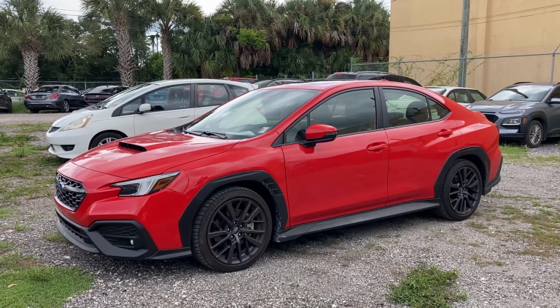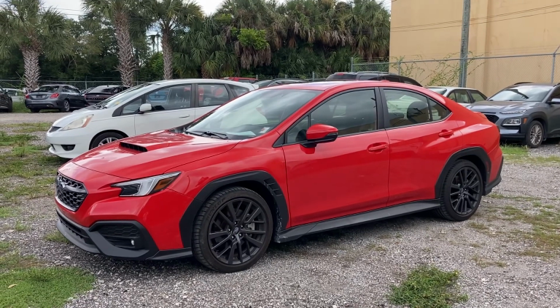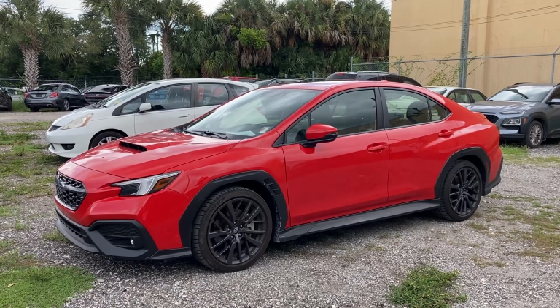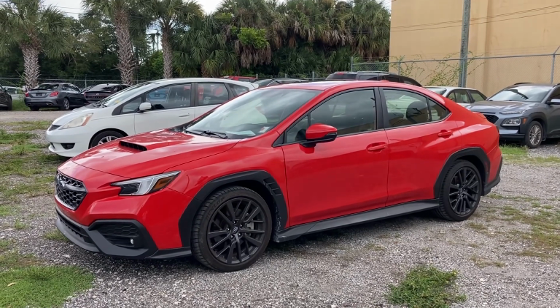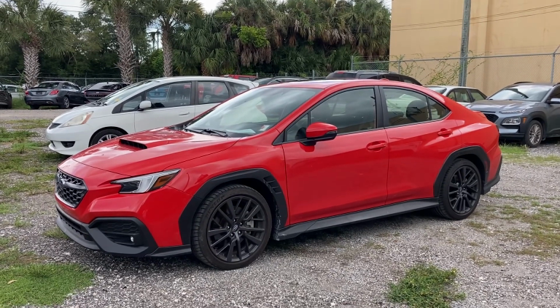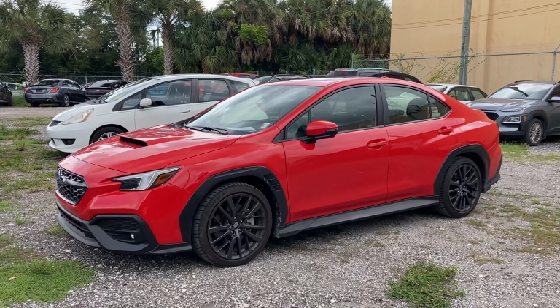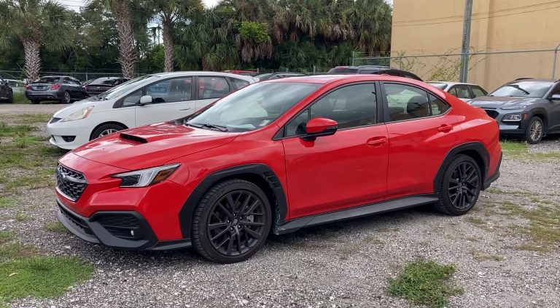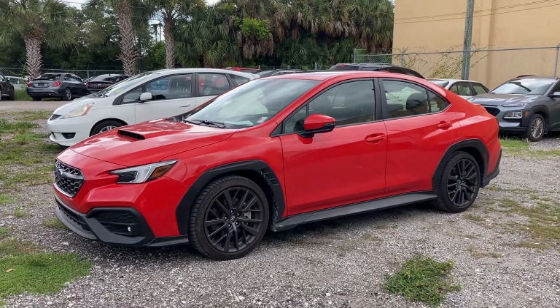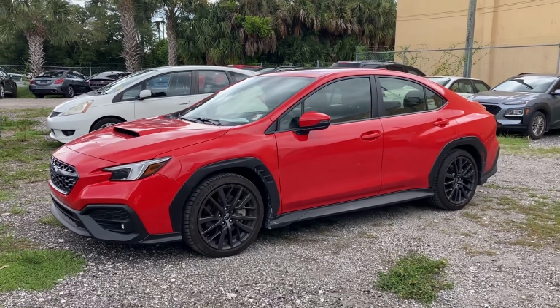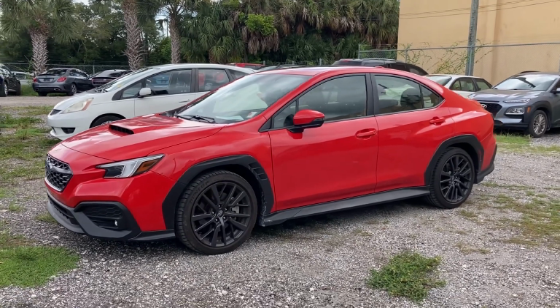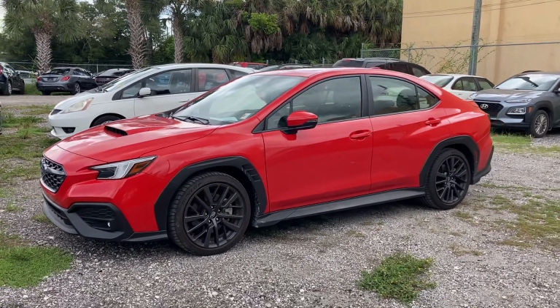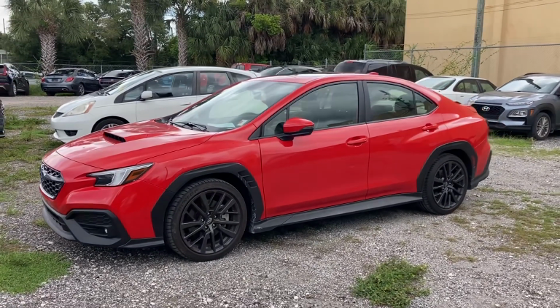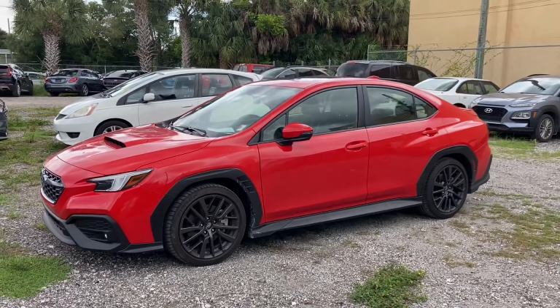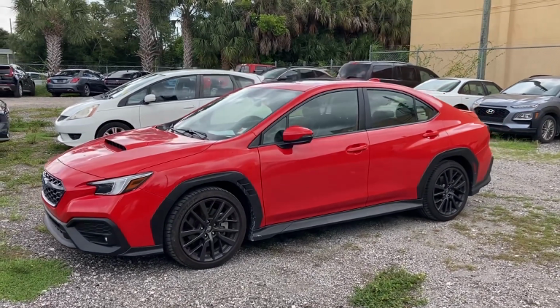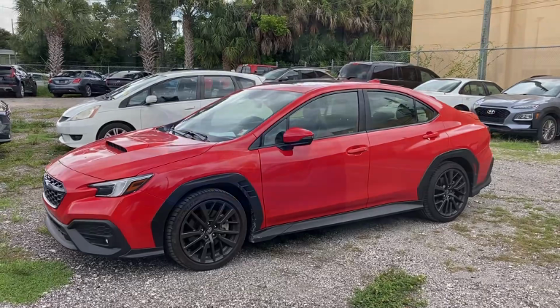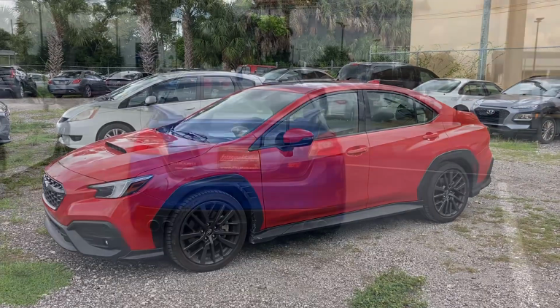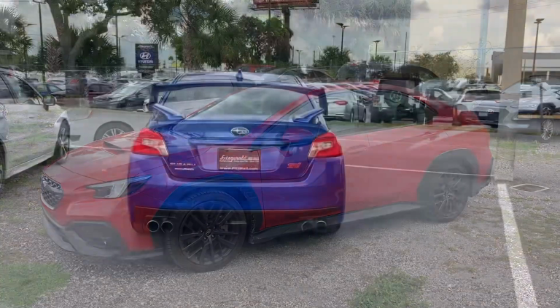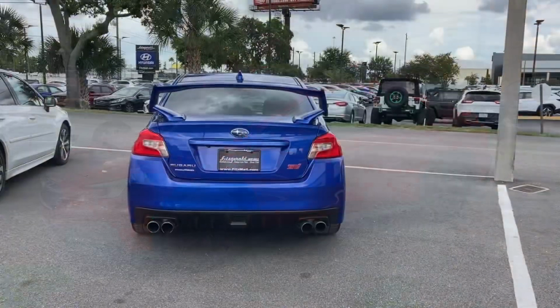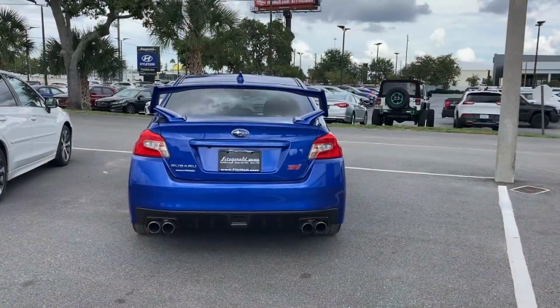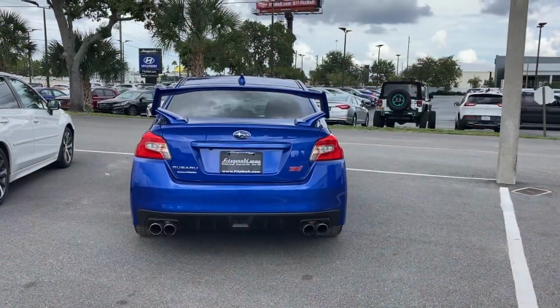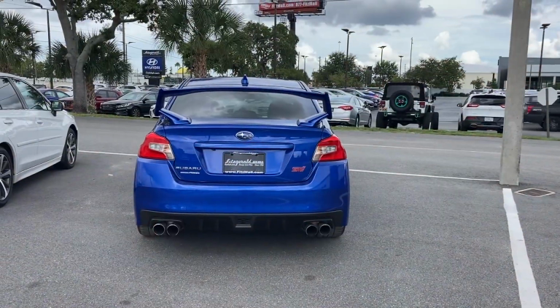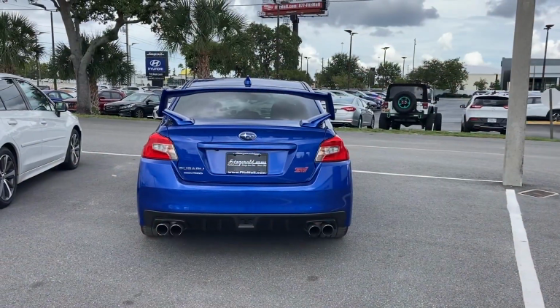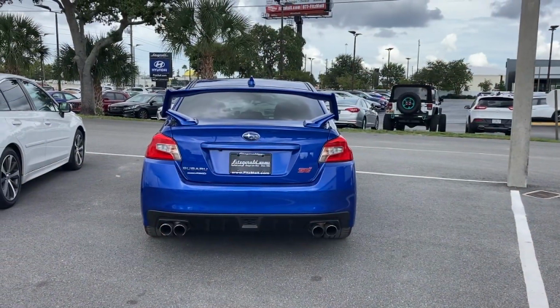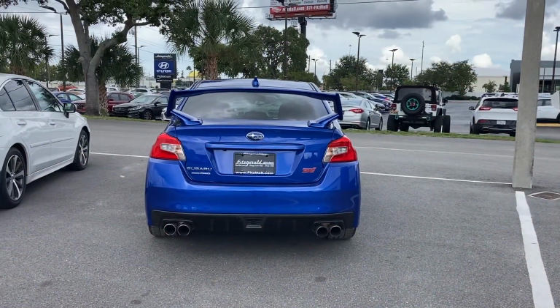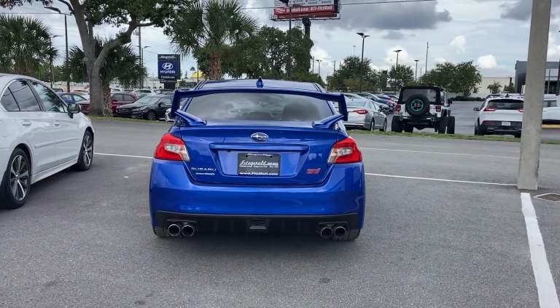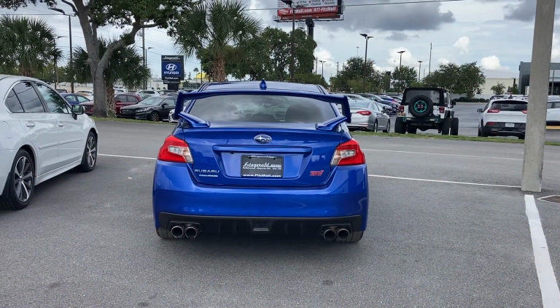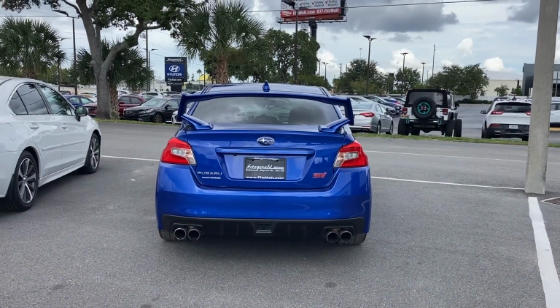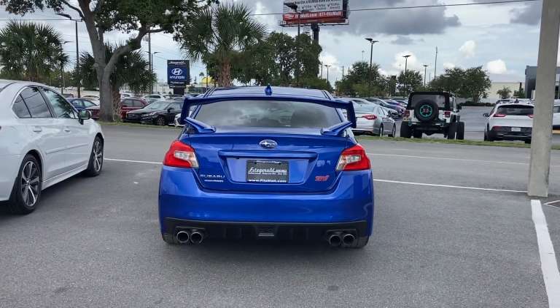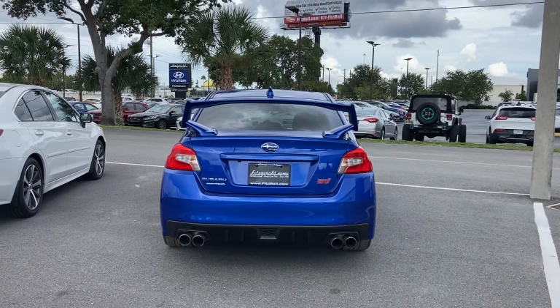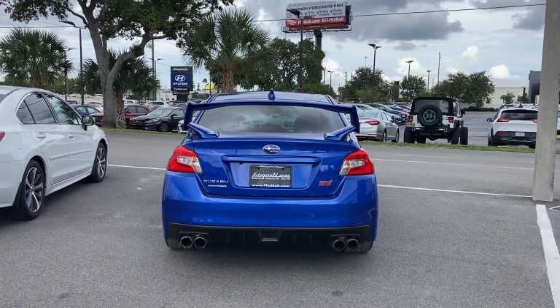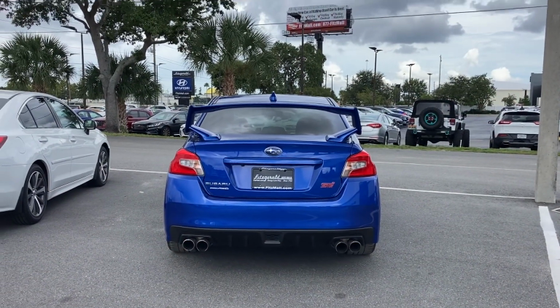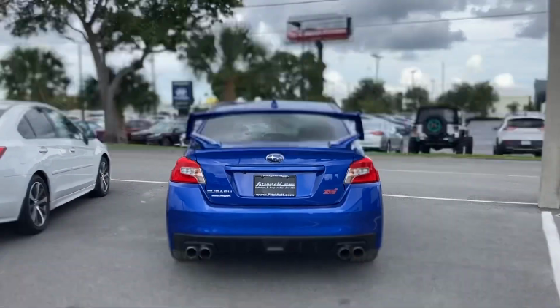Thanks again for watching Paul's Take. Make sure you like and subscribe for more videos. For comparison purposes, here is the 2020 WRX and STI version.